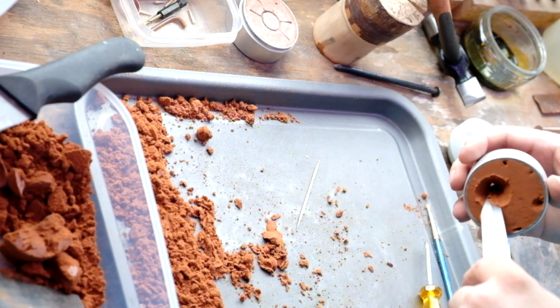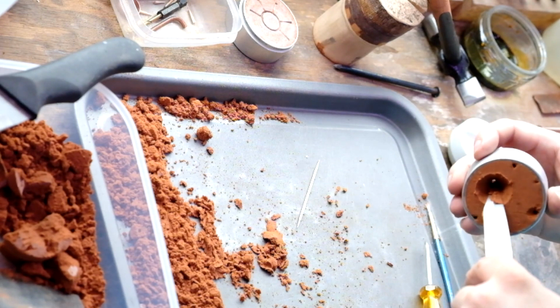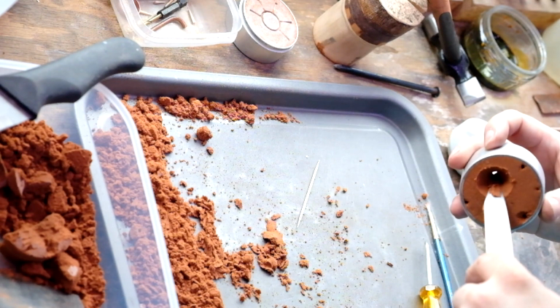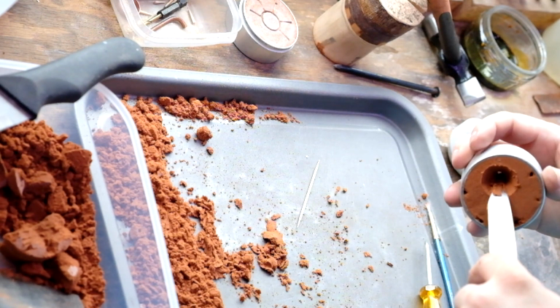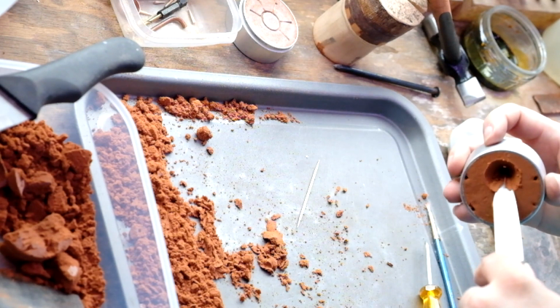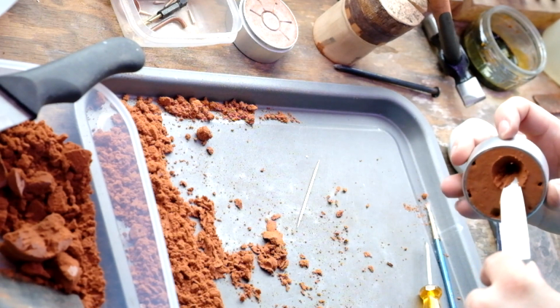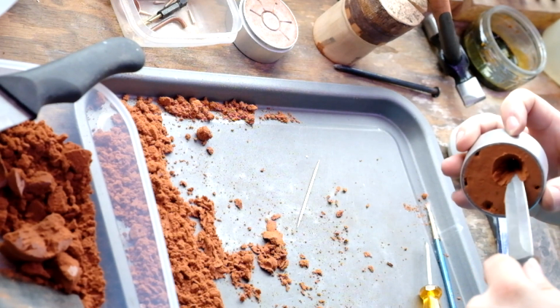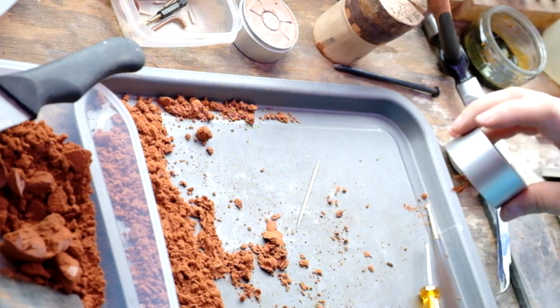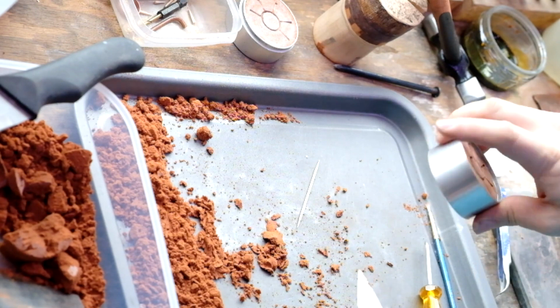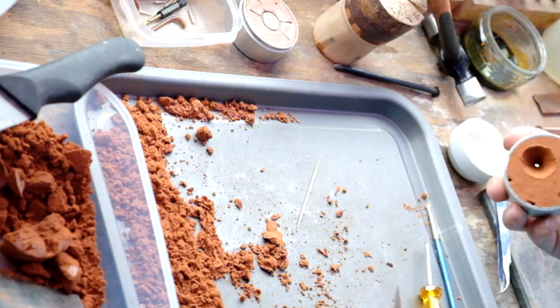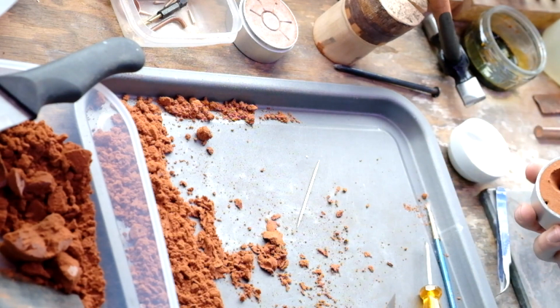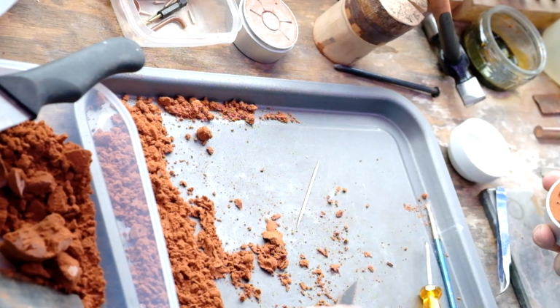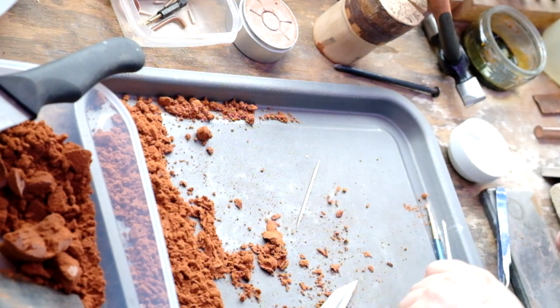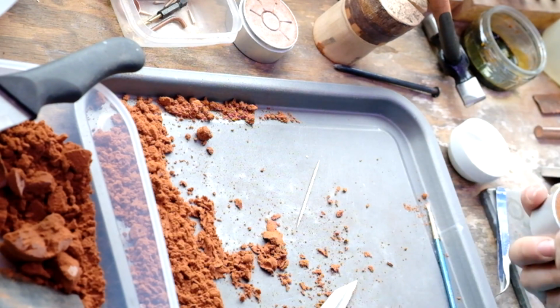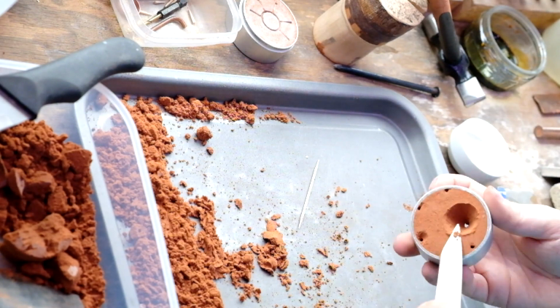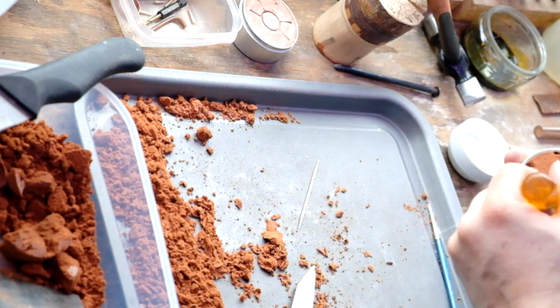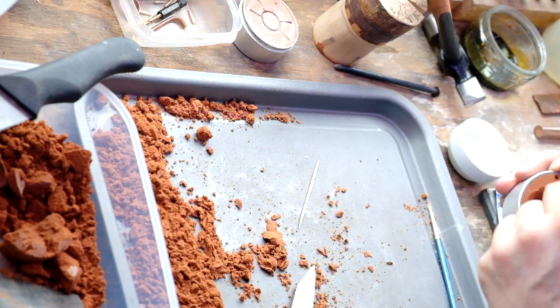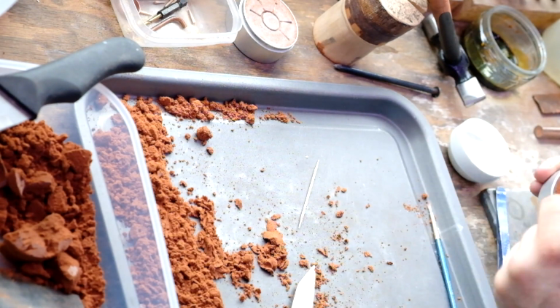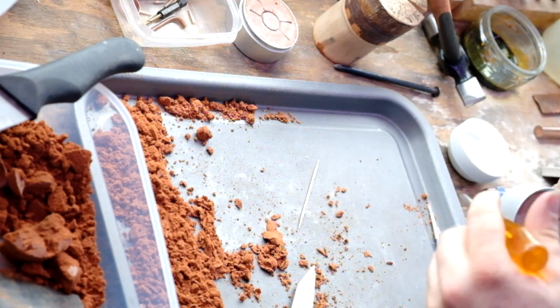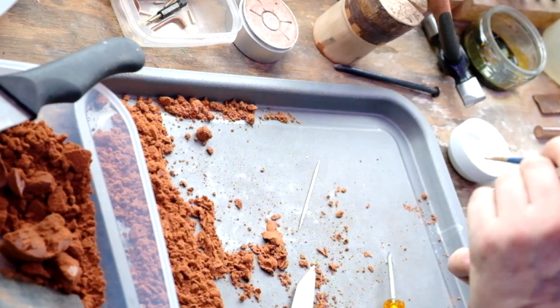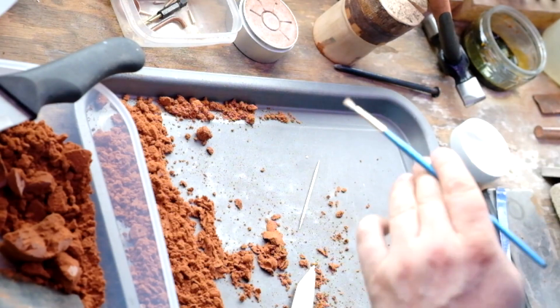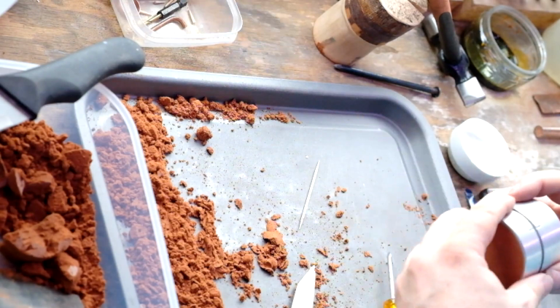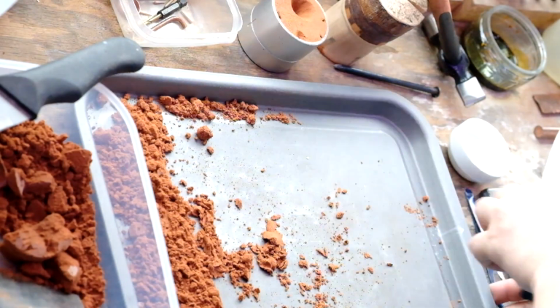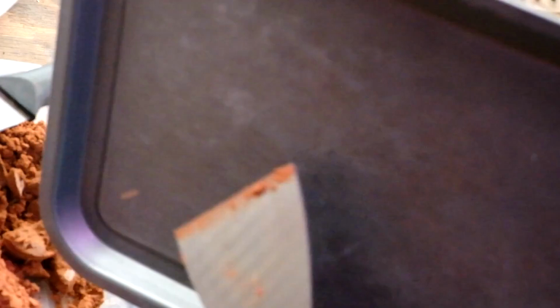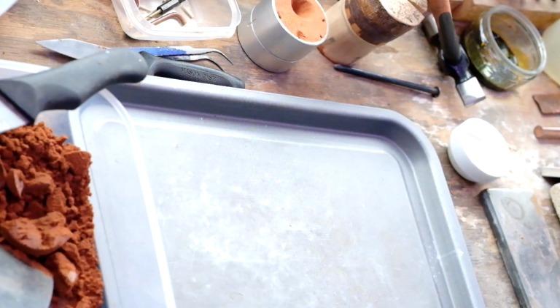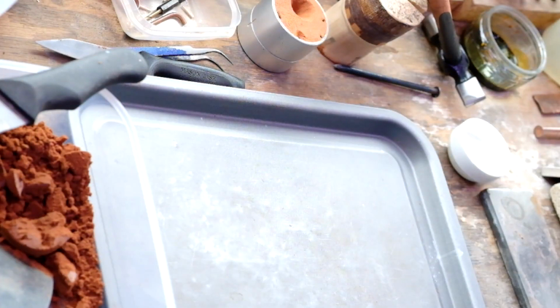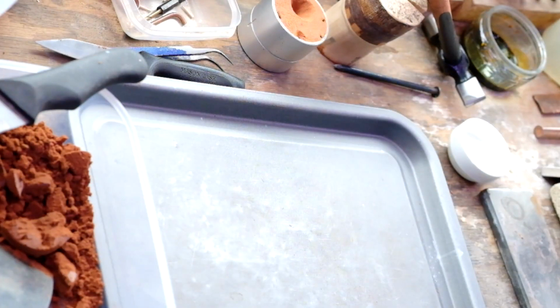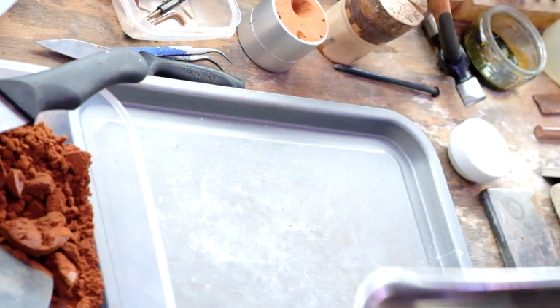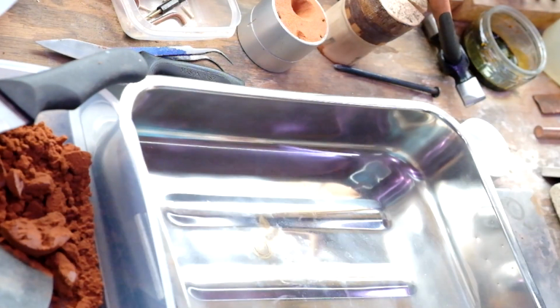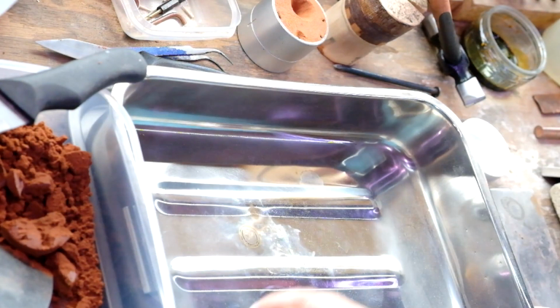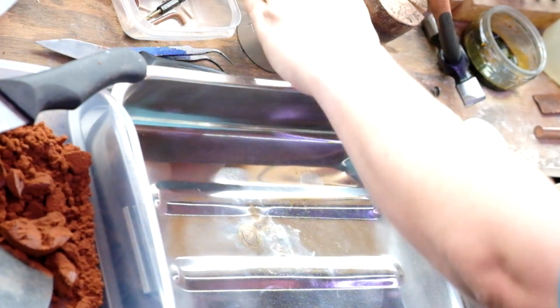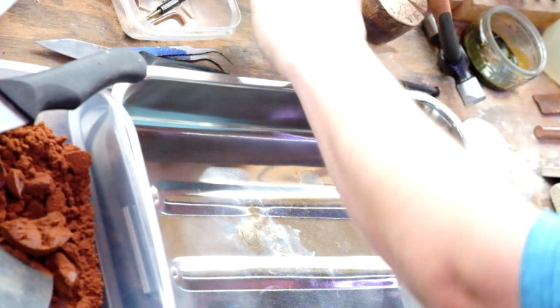I like to go over the channels with a burnishing tool — a rounded-off screwdriver in this case — to make sure everything's nice and smooth. Then I give it another quick dust with talcum powder, put it back together, and we're ready to go.